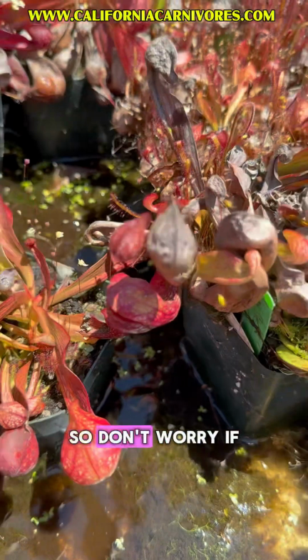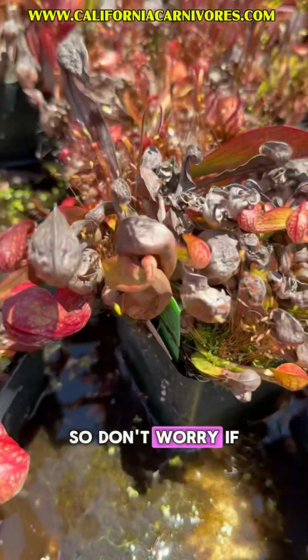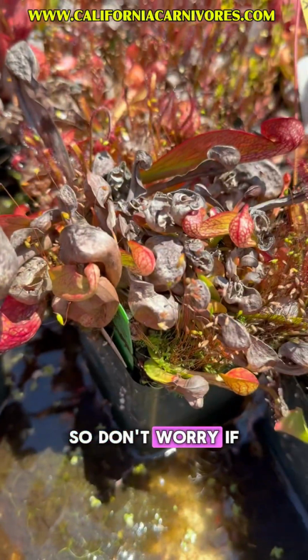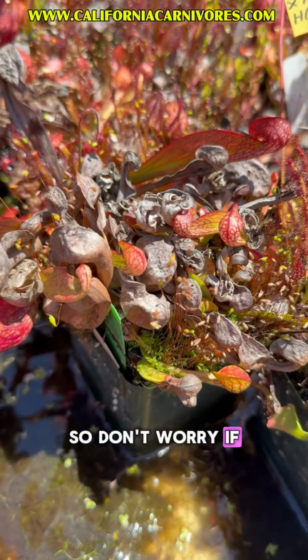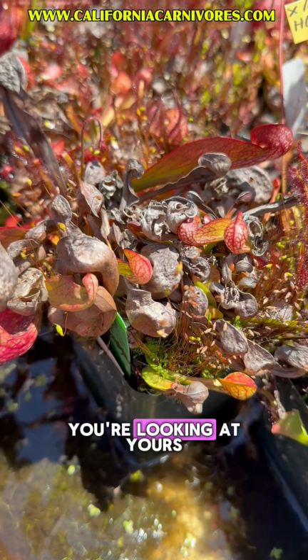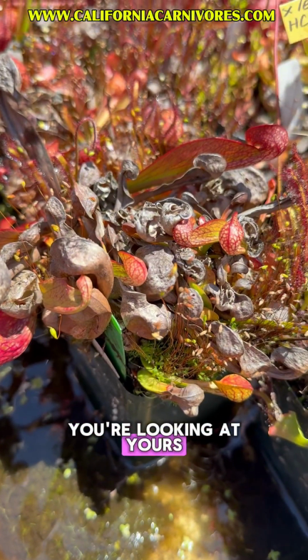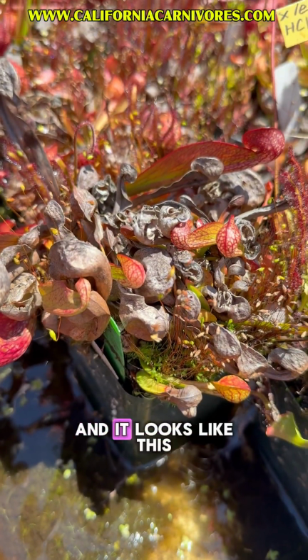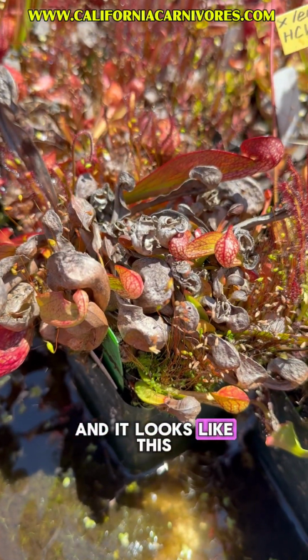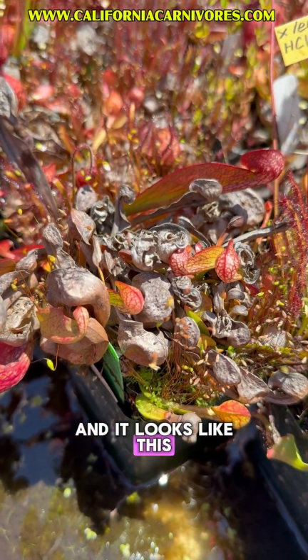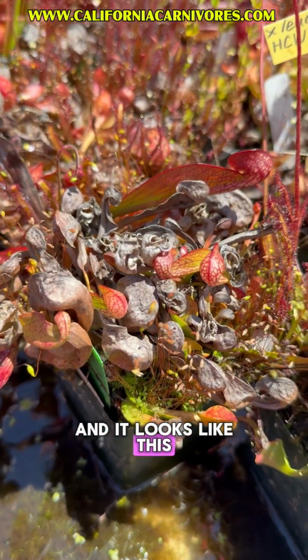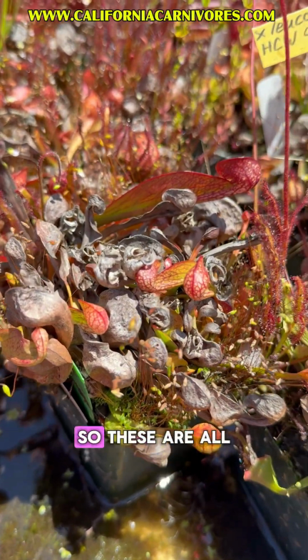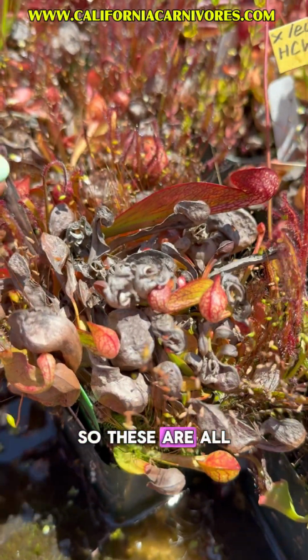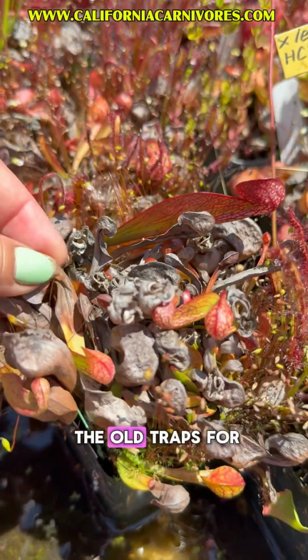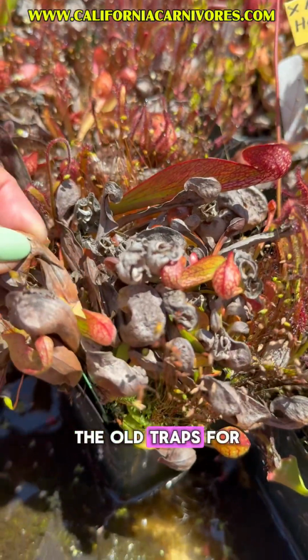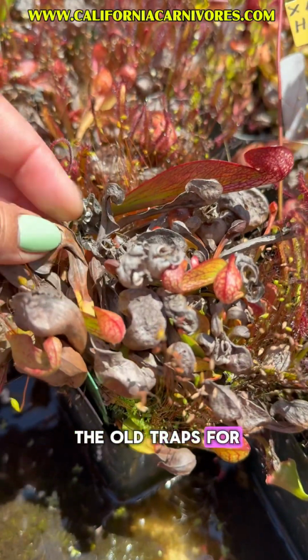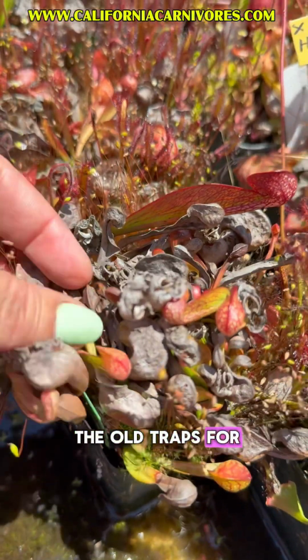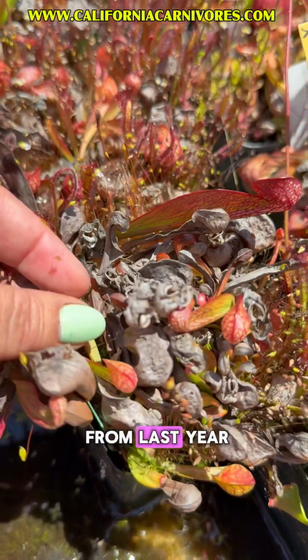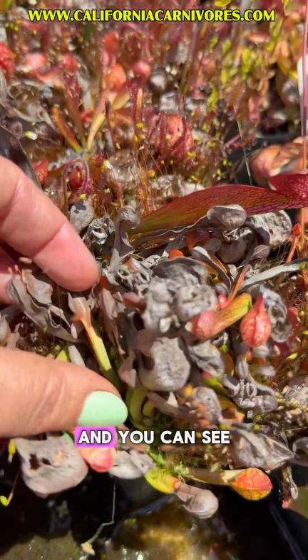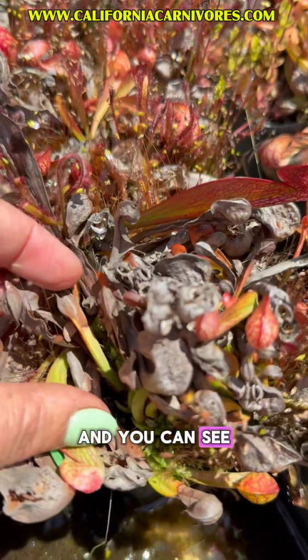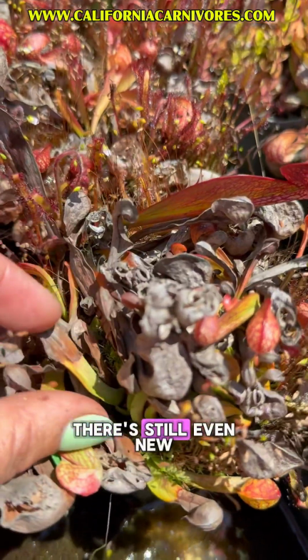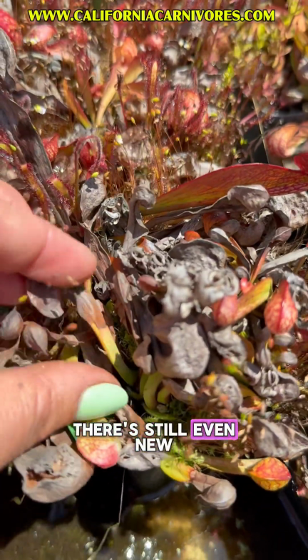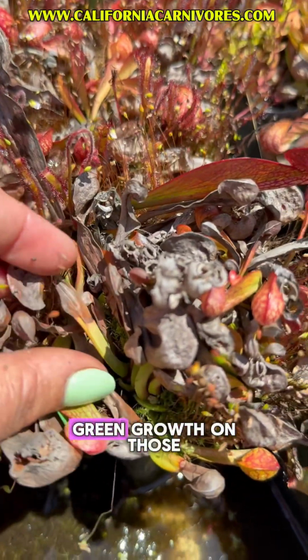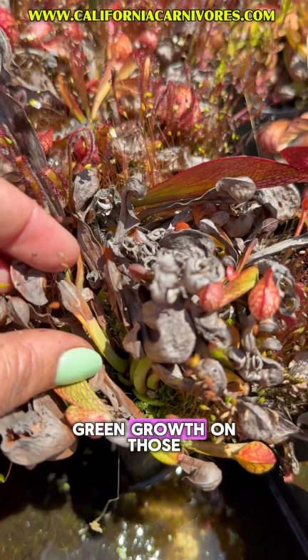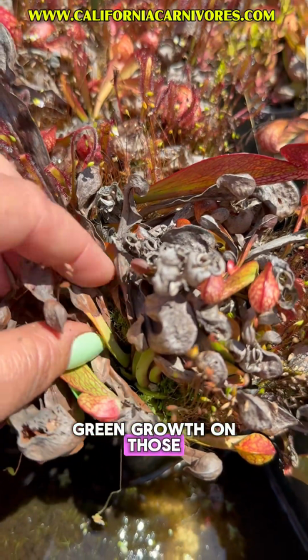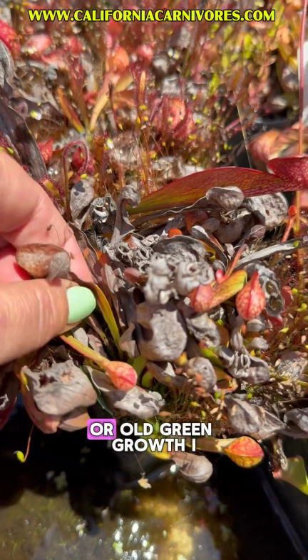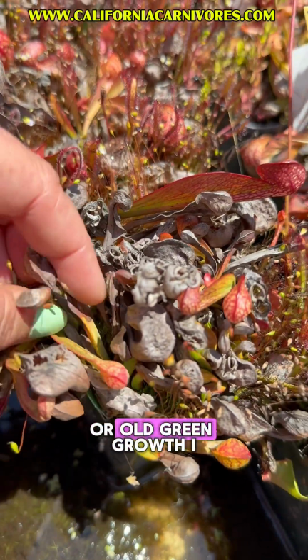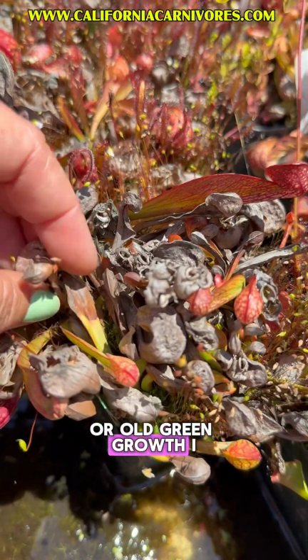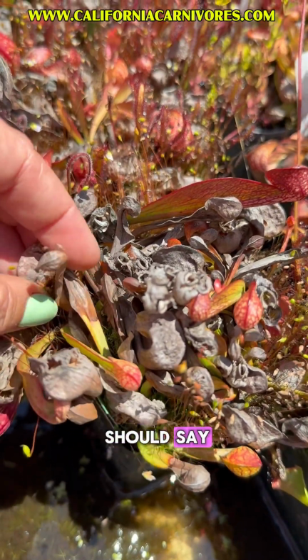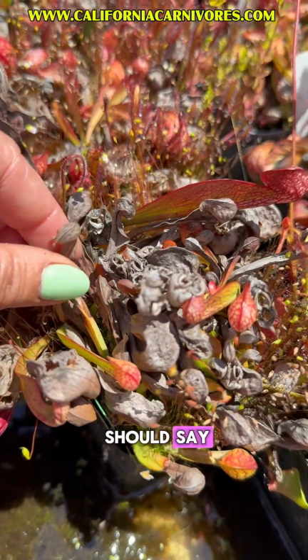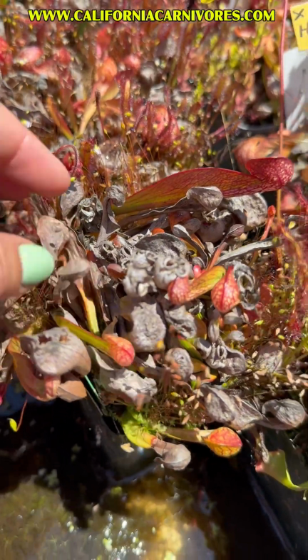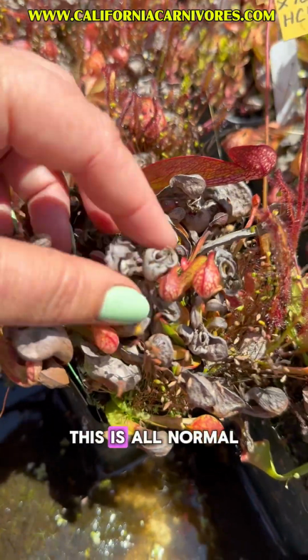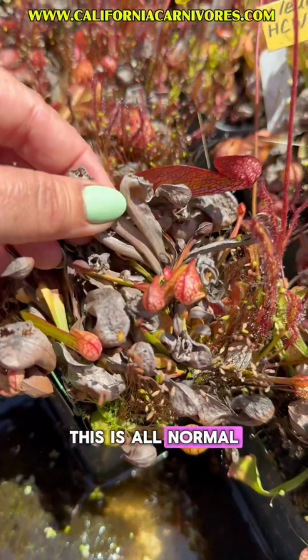Don't worry if yours looks like this. These are all the old traps from last year, and you can see there's still even old green growth on them. This is all normal.